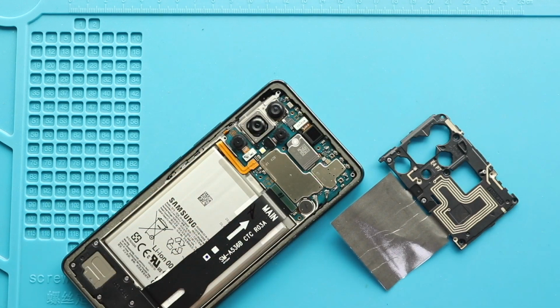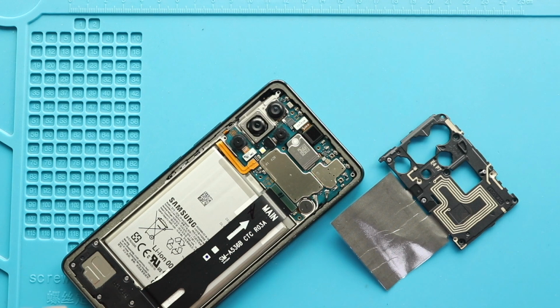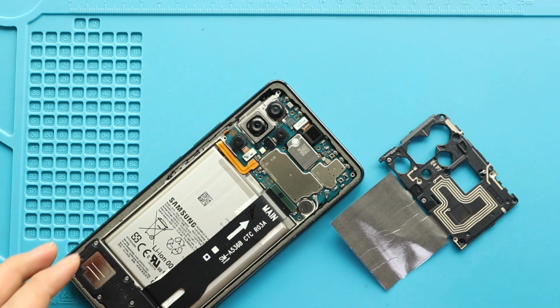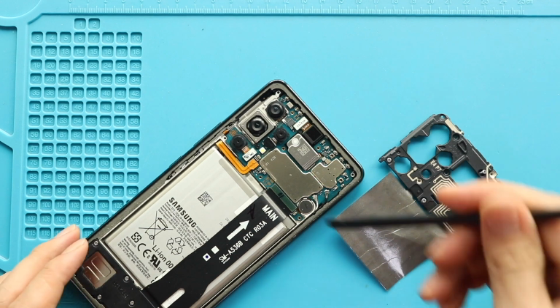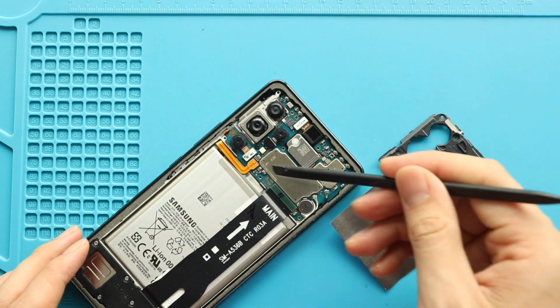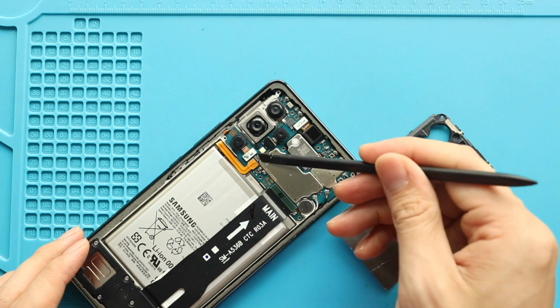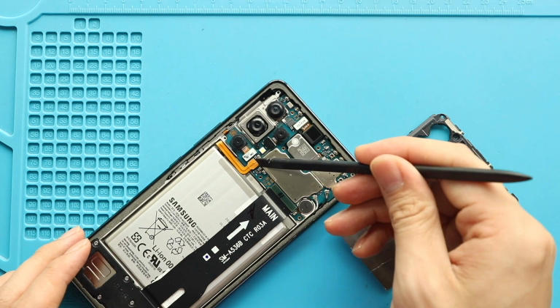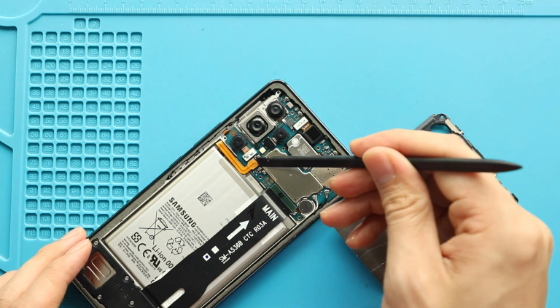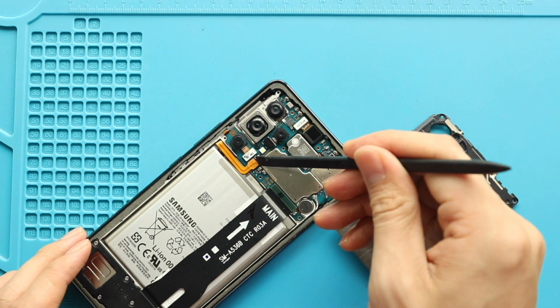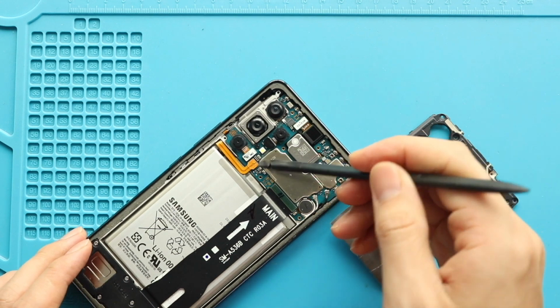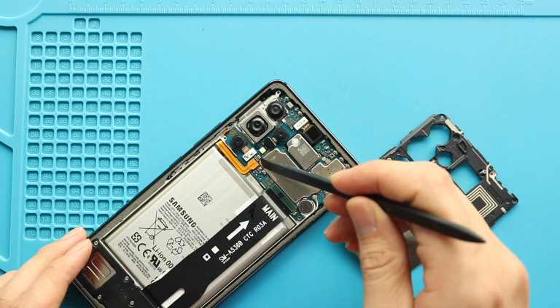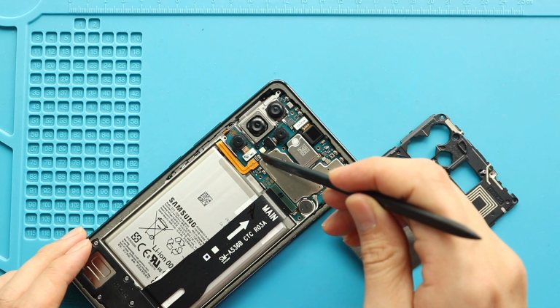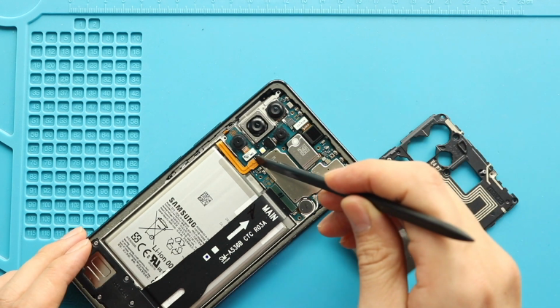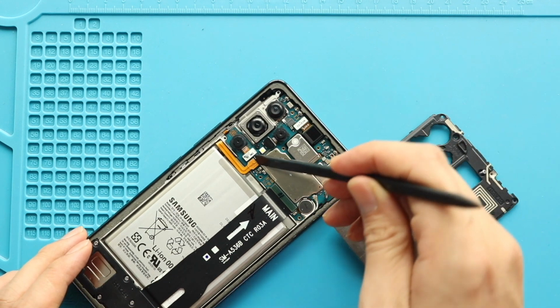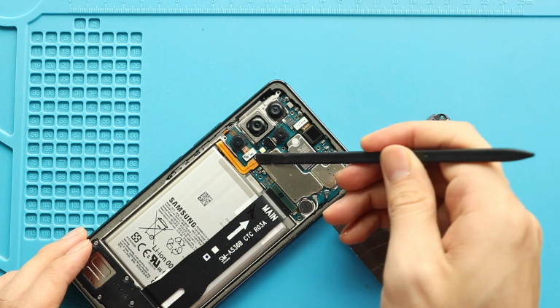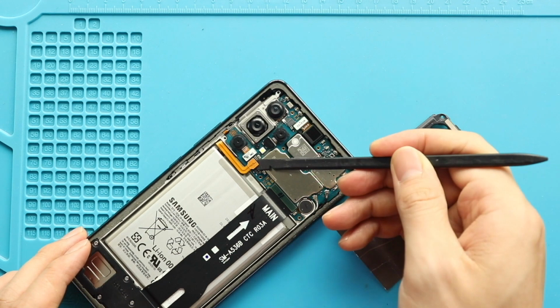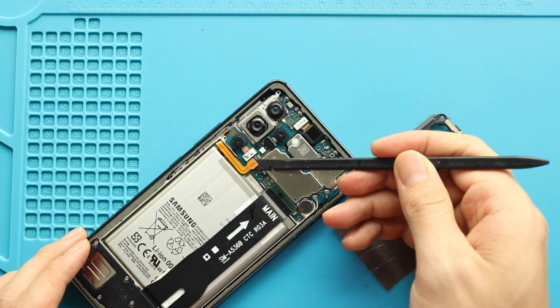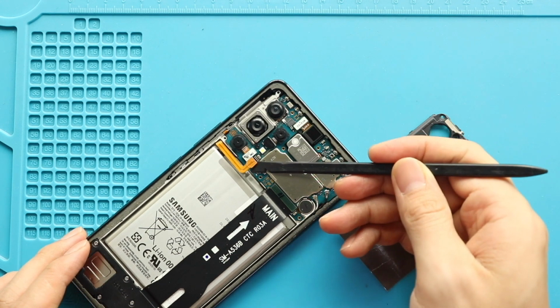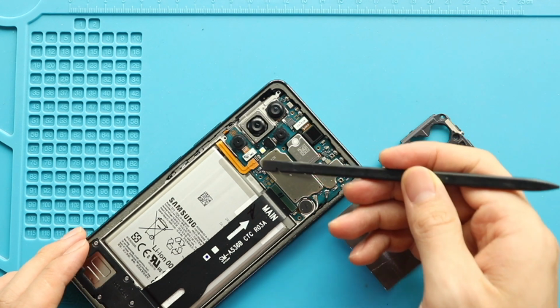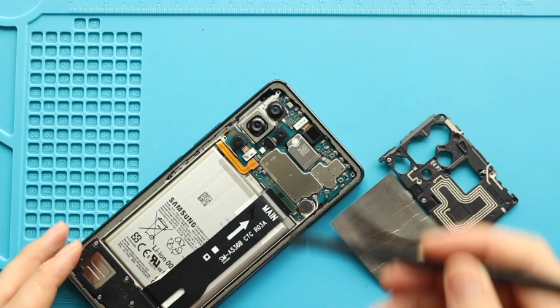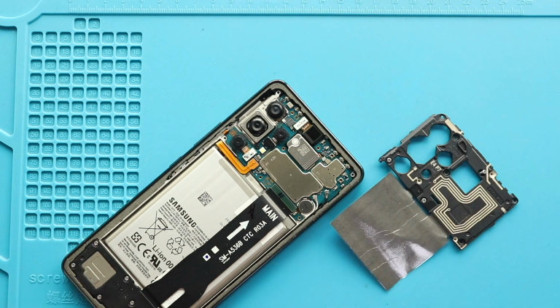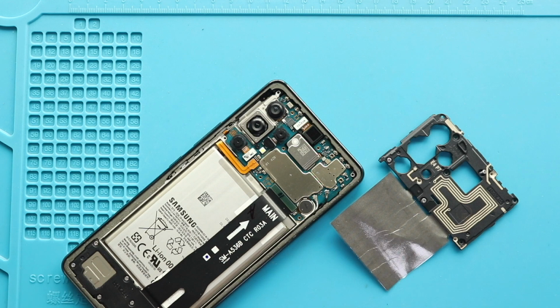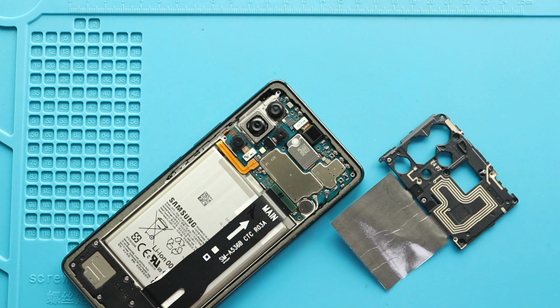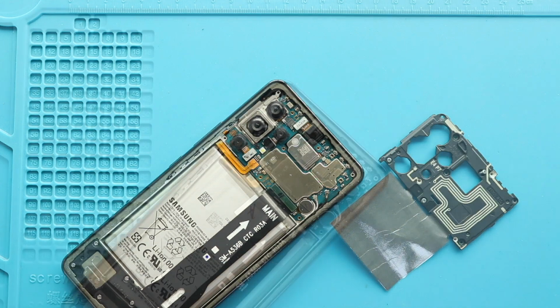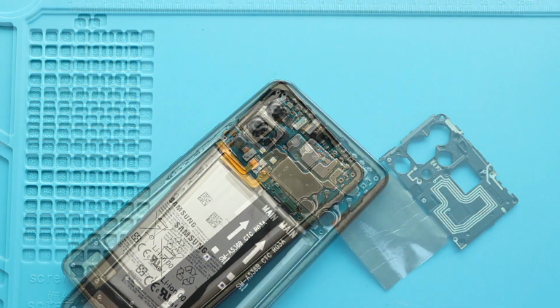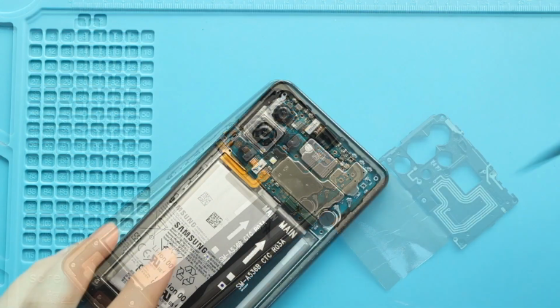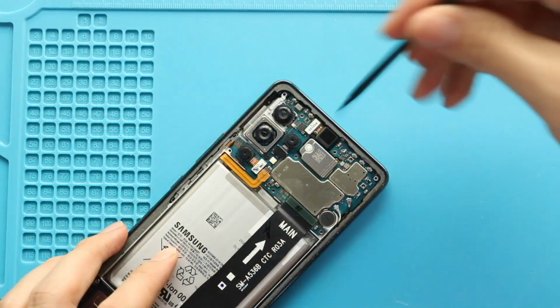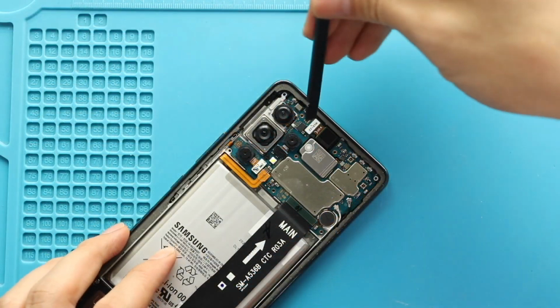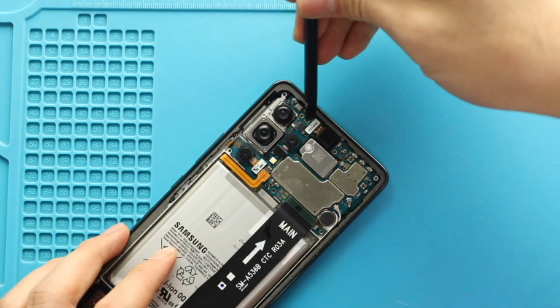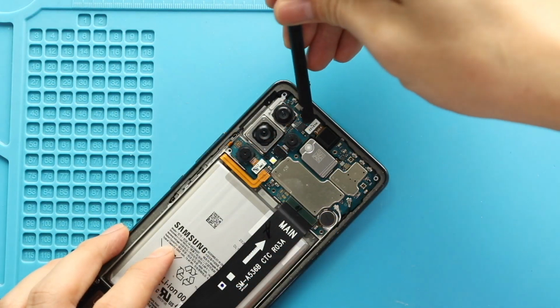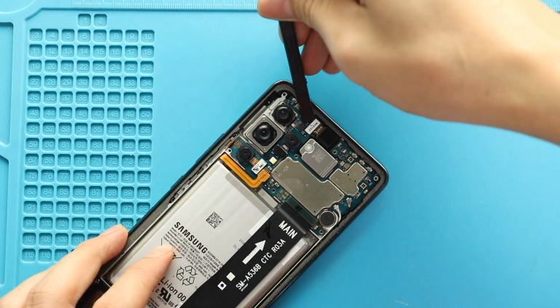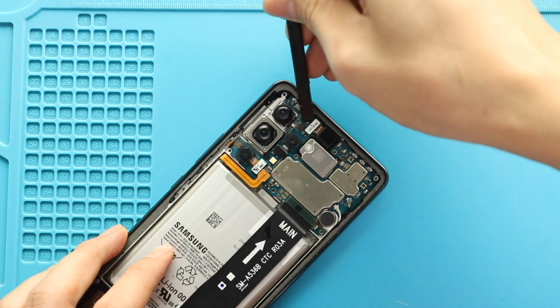Next, from the left hand side, disconnect the battery plug. Next, disconnect and take out the front camera from the board.